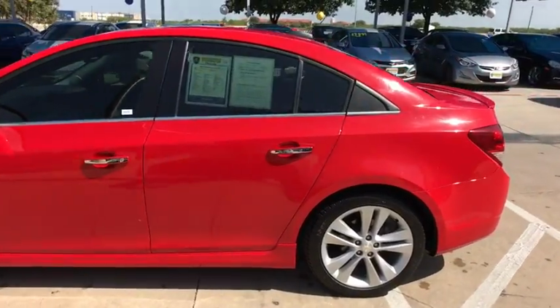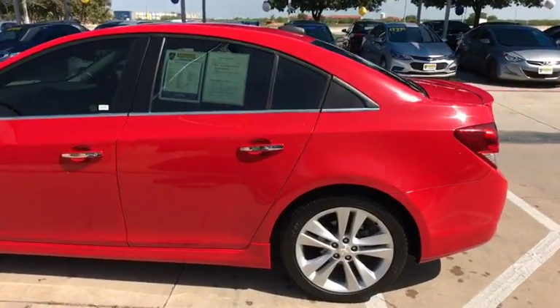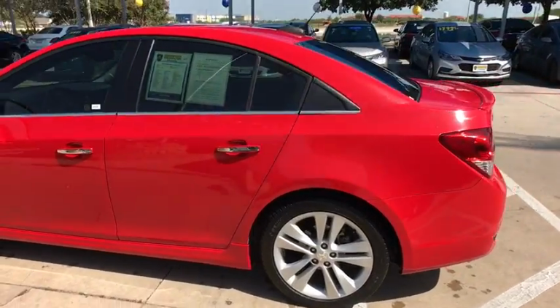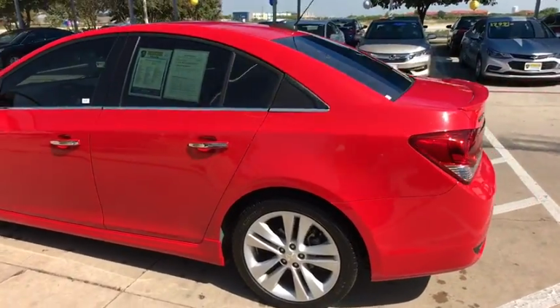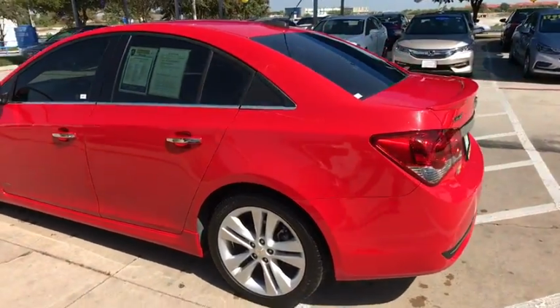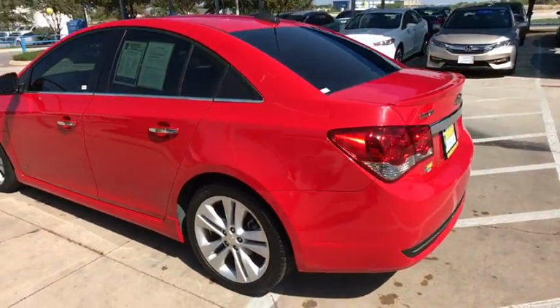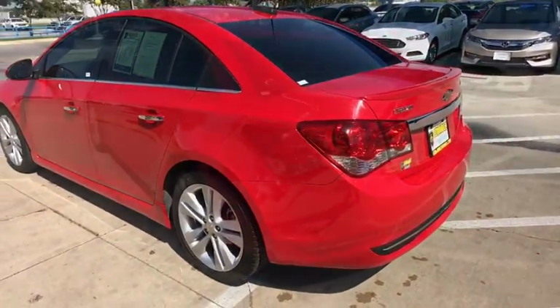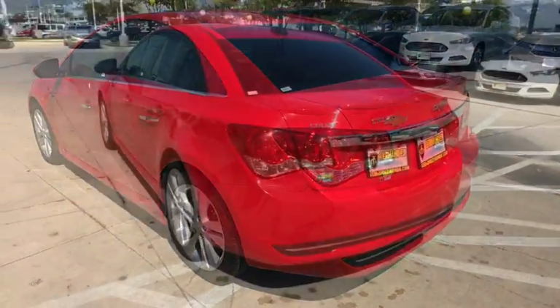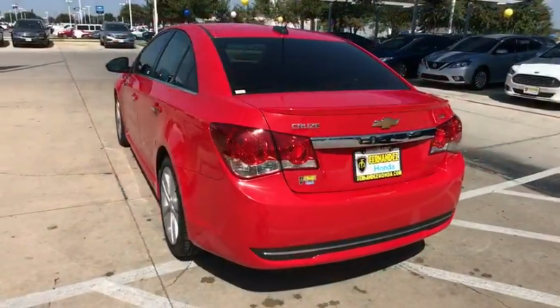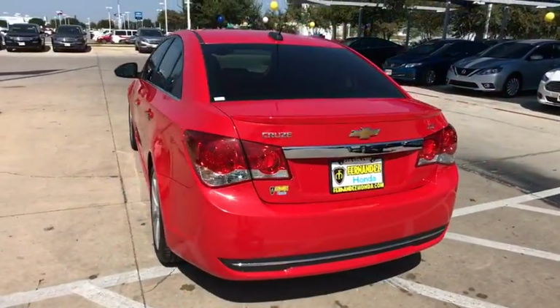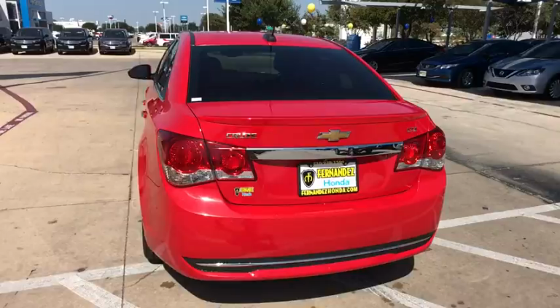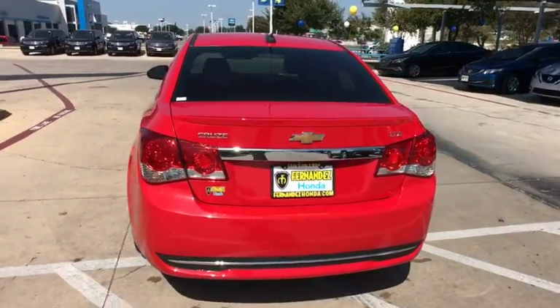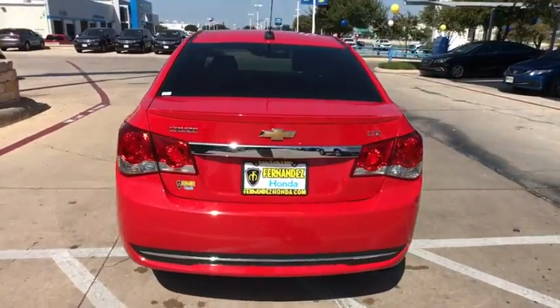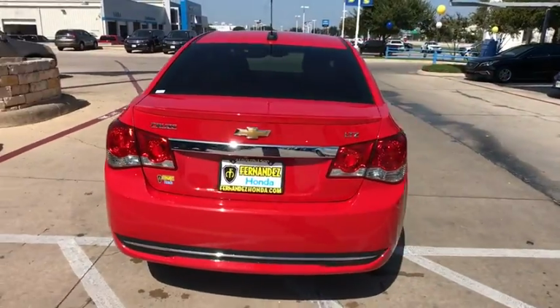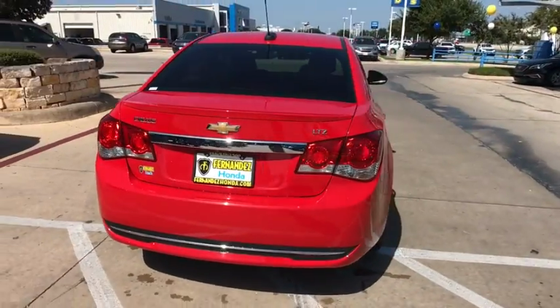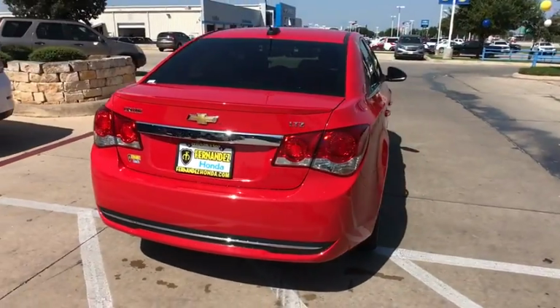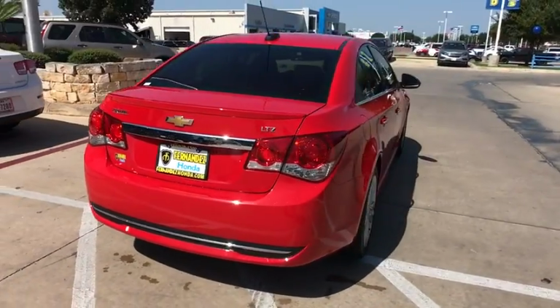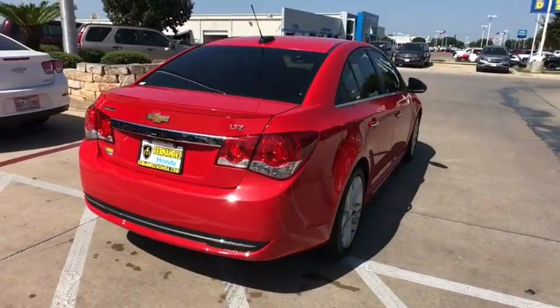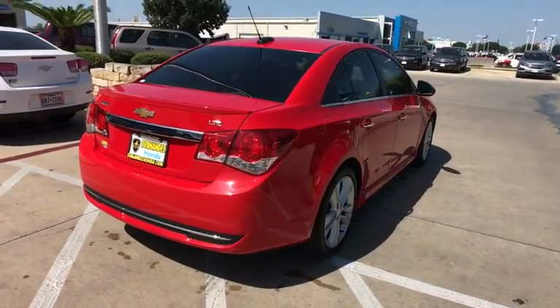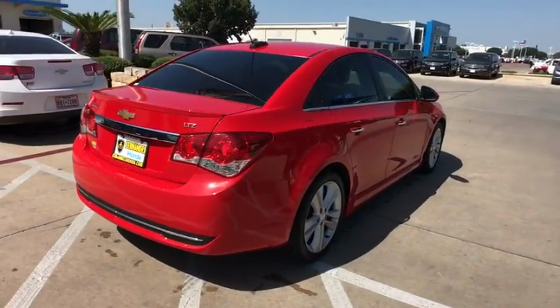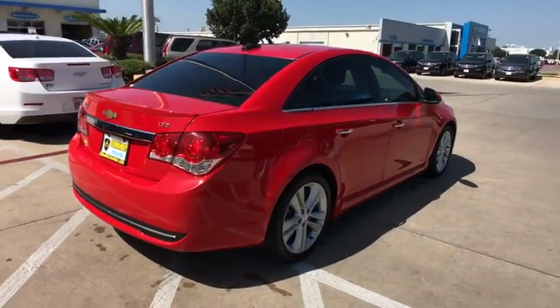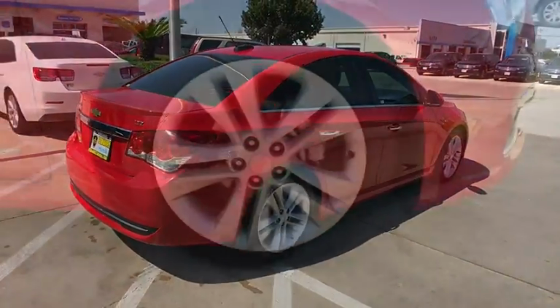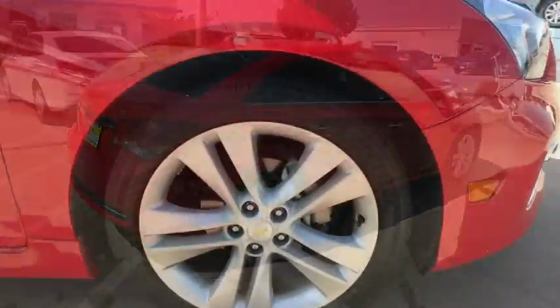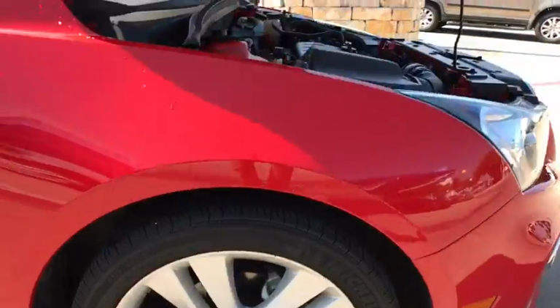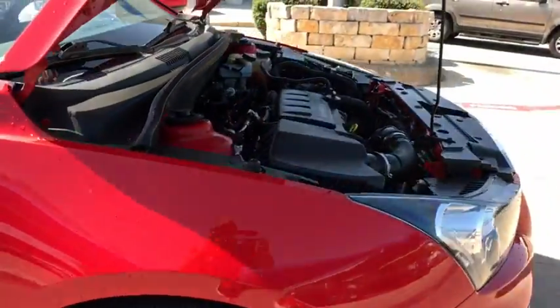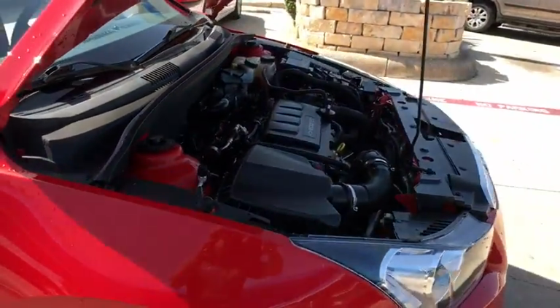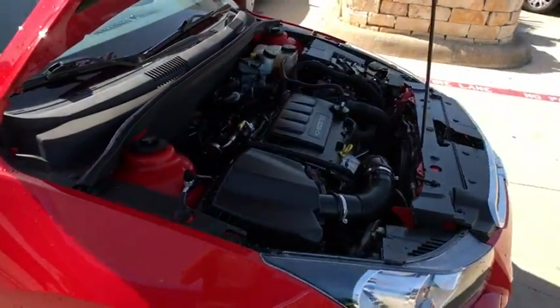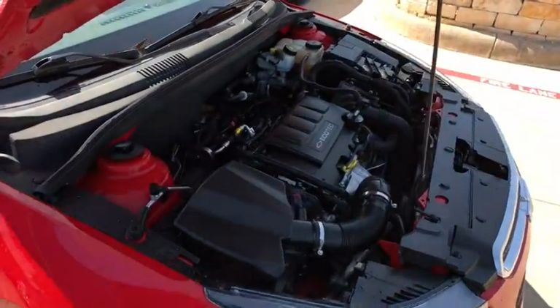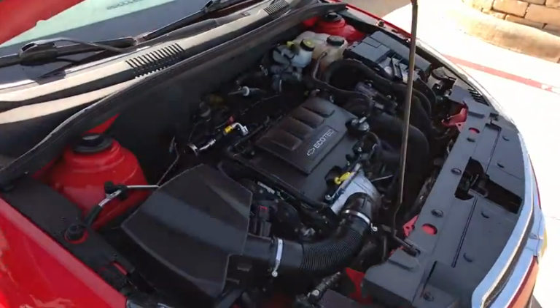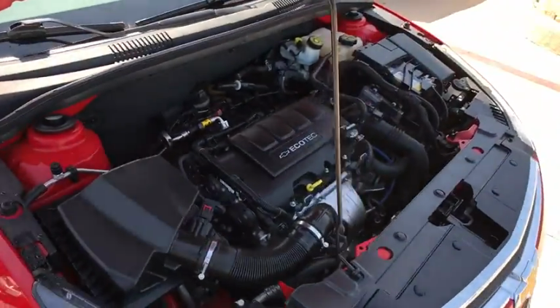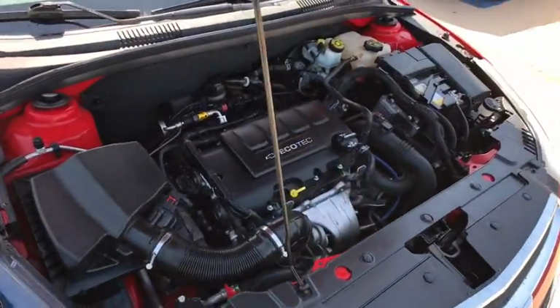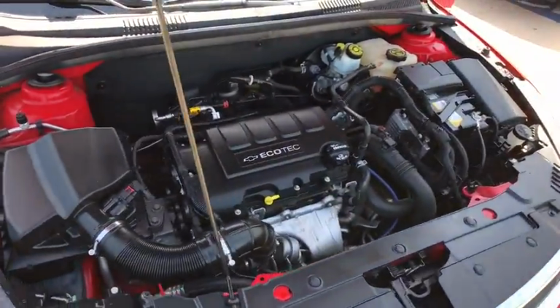Traction control, keyless entry, dual airbags, power steering, alloy wheels, four-wheel disc brakes, power windows, security system, rear window defroster, compass, CD player, electronic stability control.